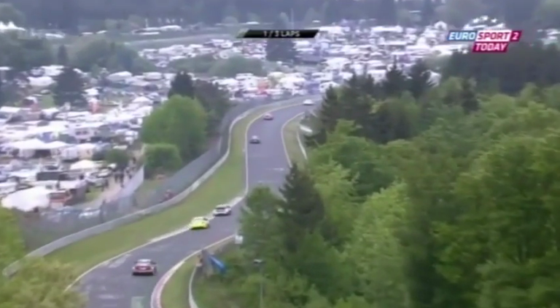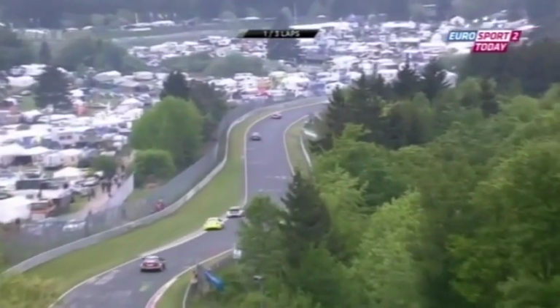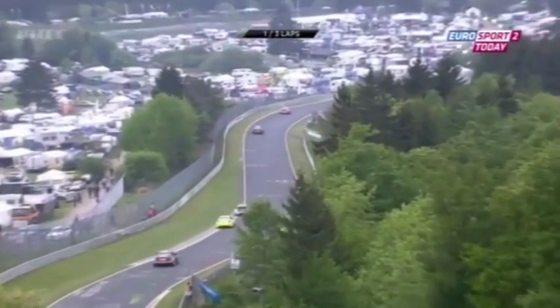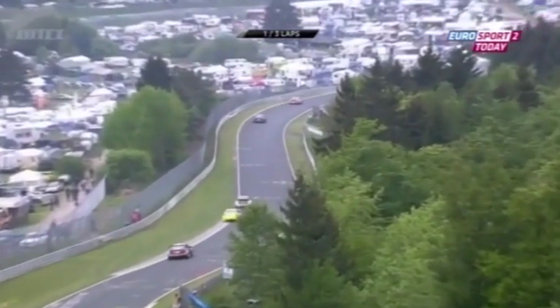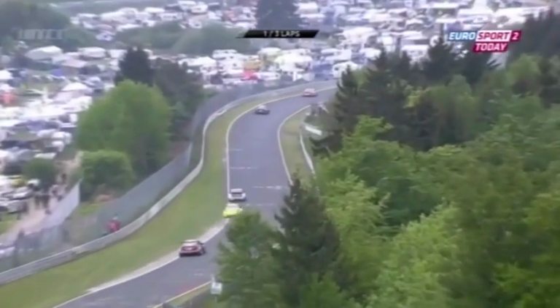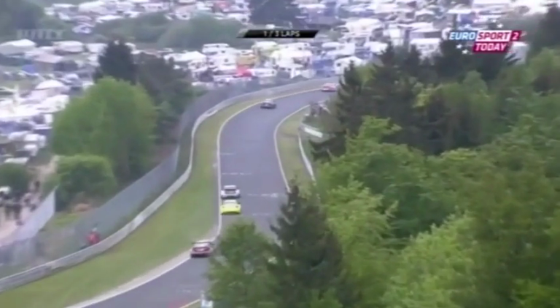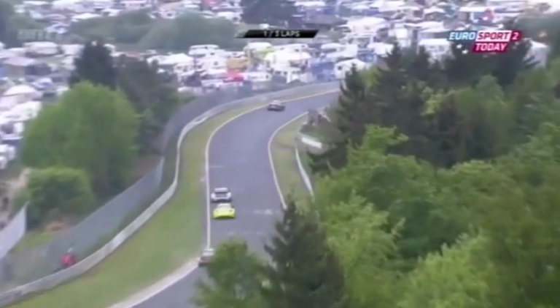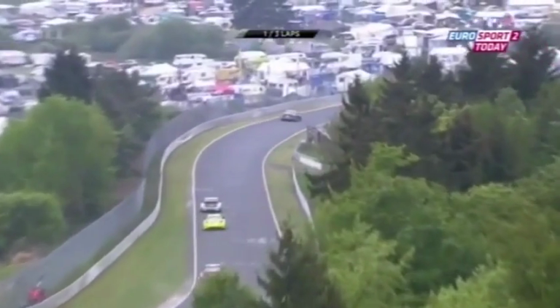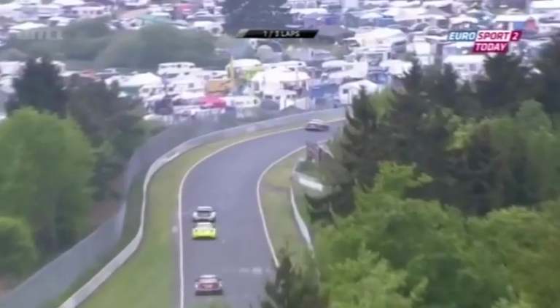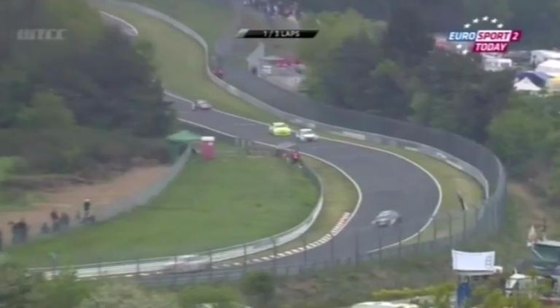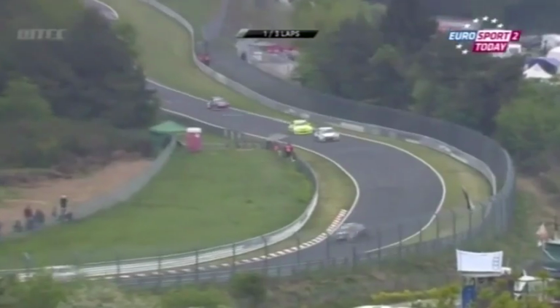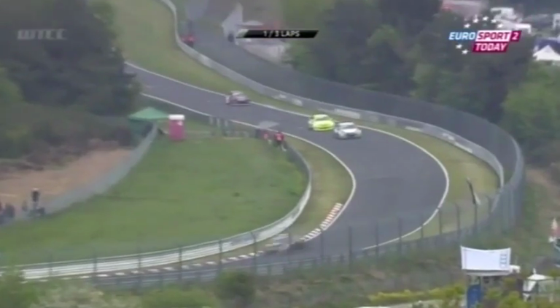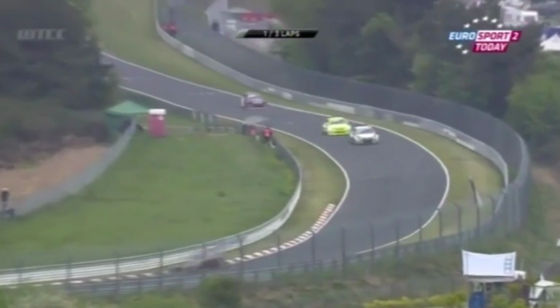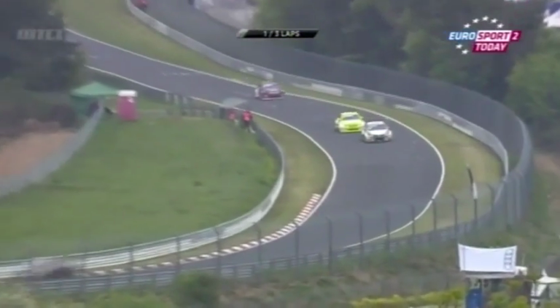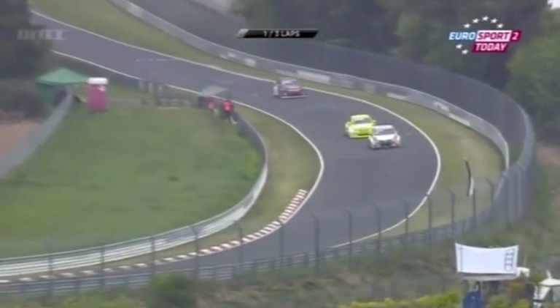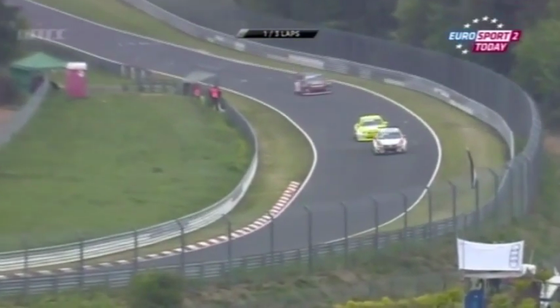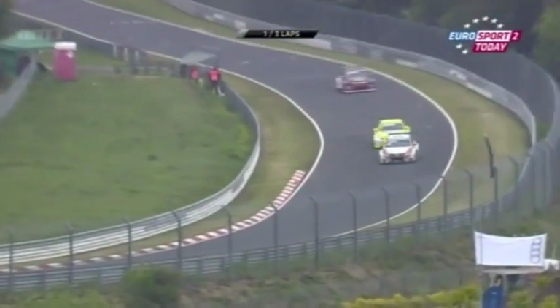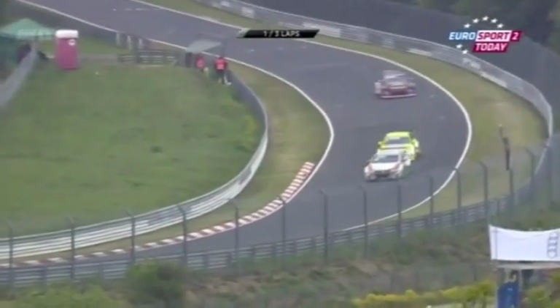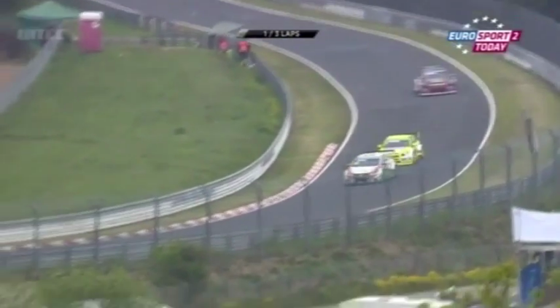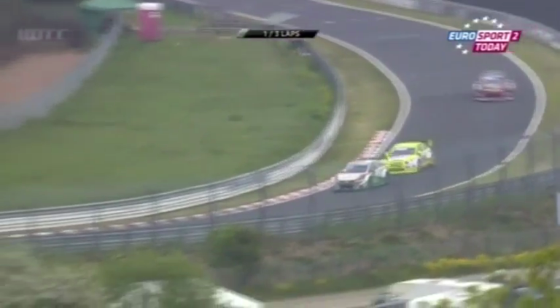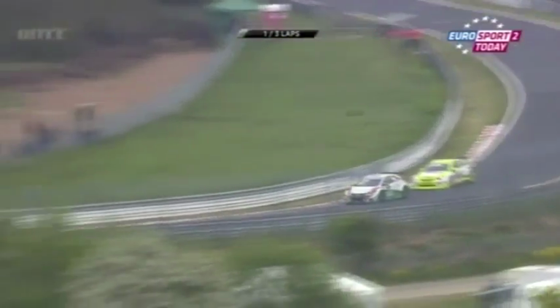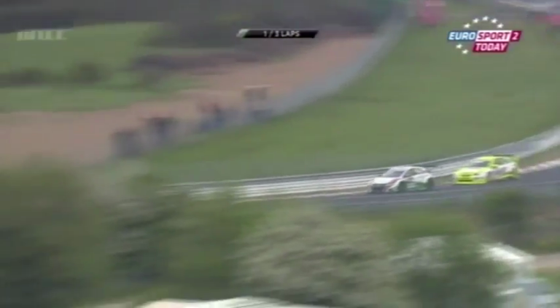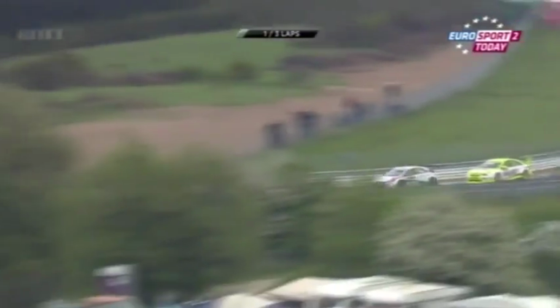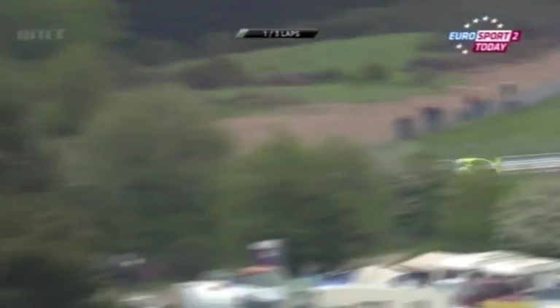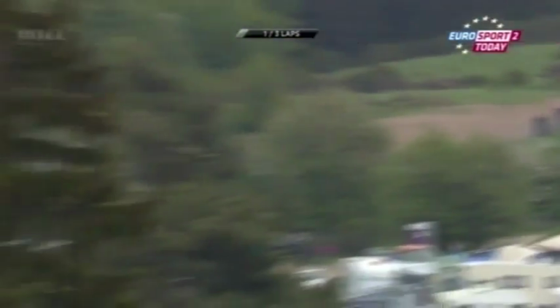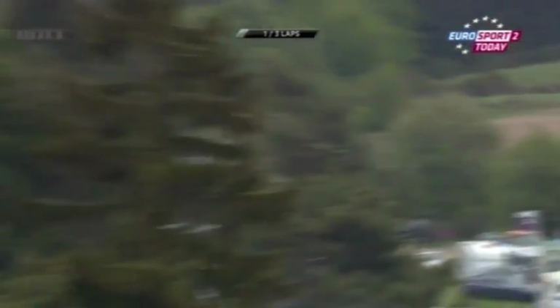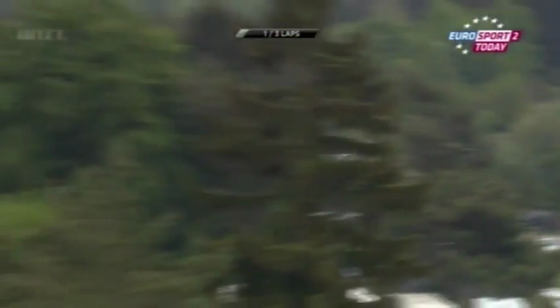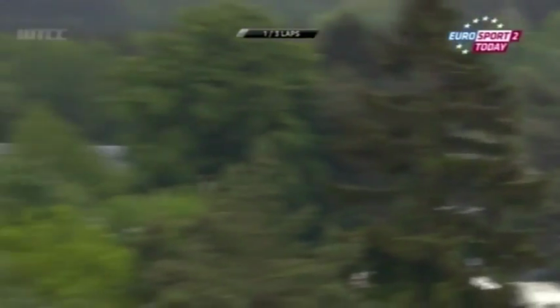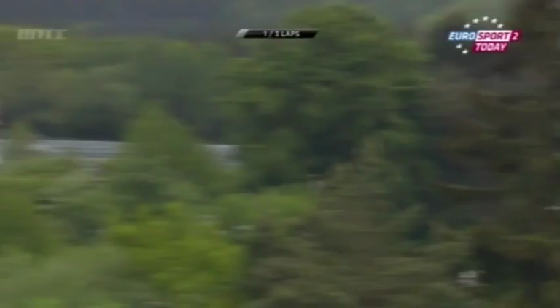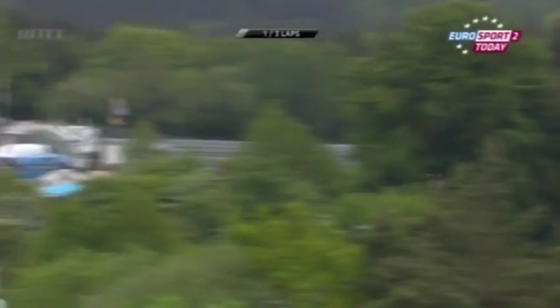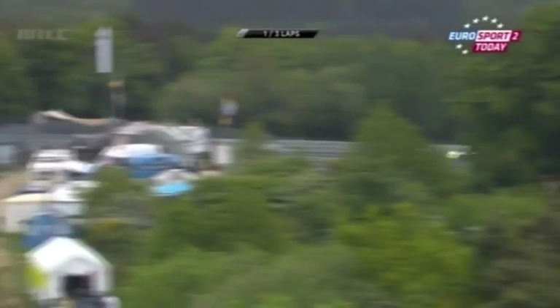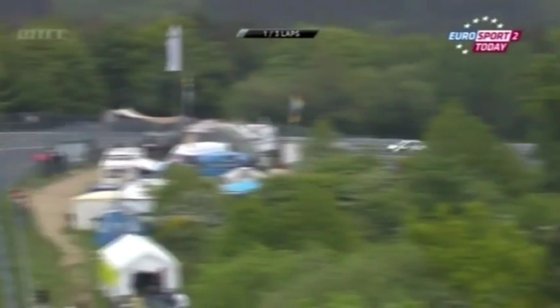It's a fantastic atmosphere out there — absolutely fantastic, the best I've ever seen. Through Flansgarten and up to the small carousel.